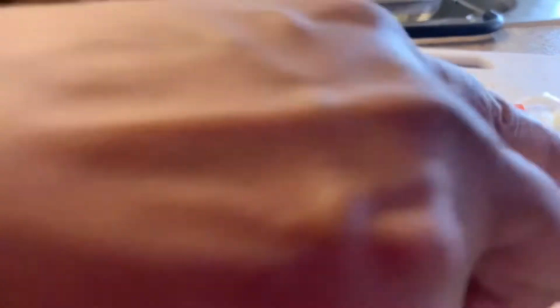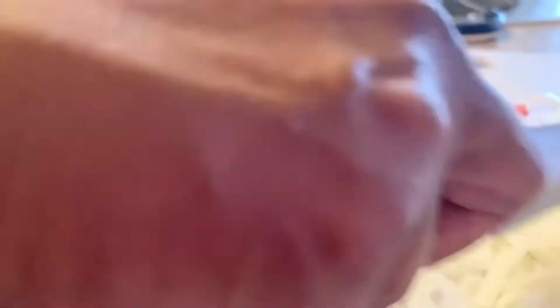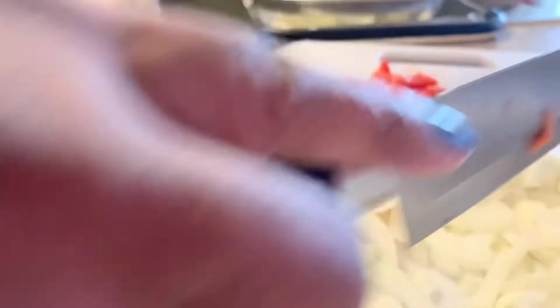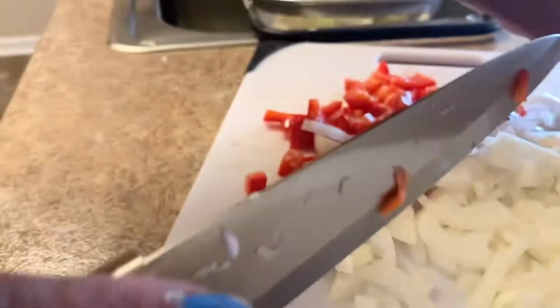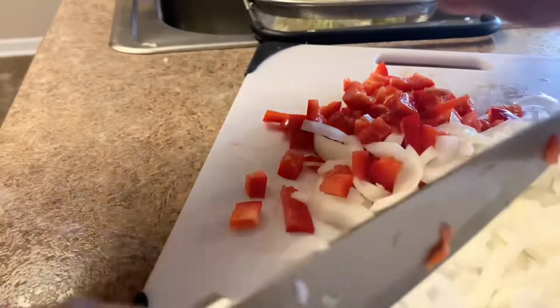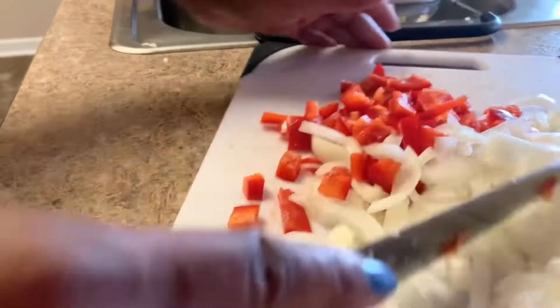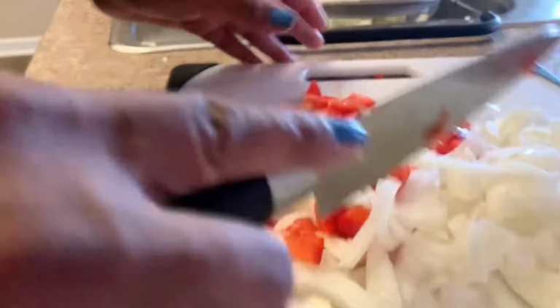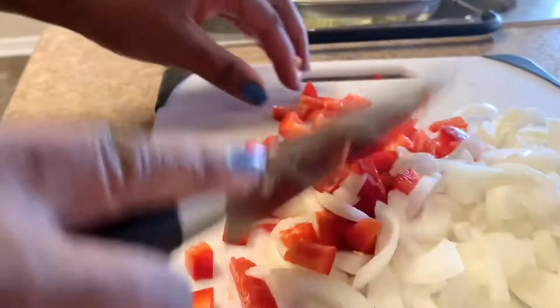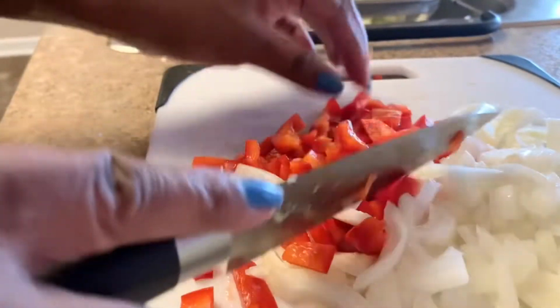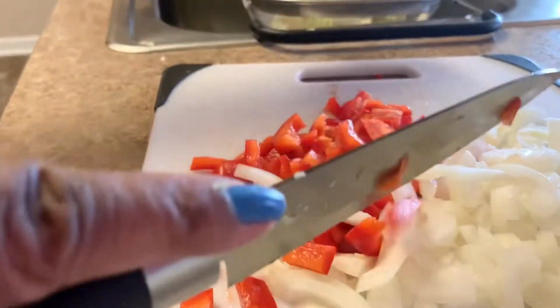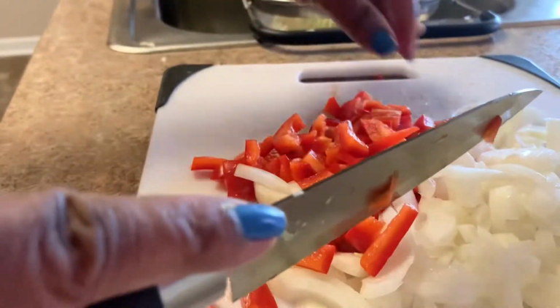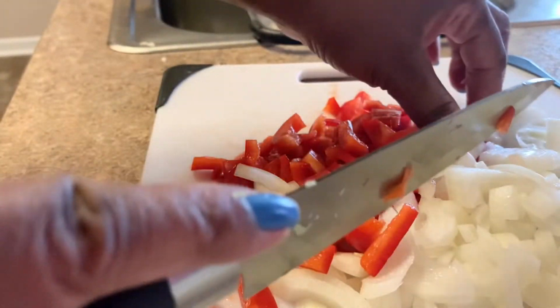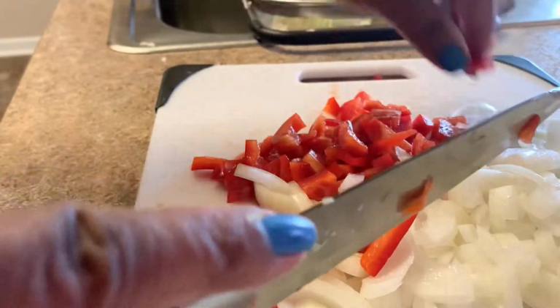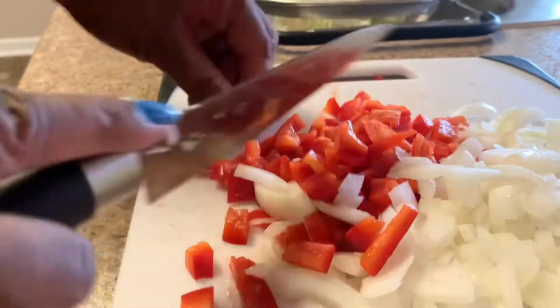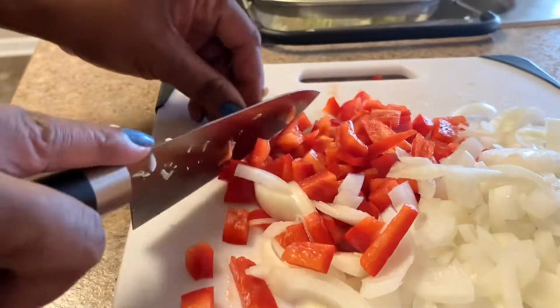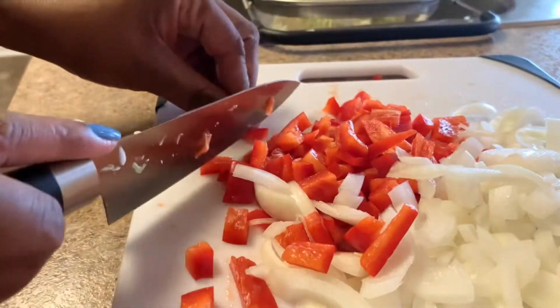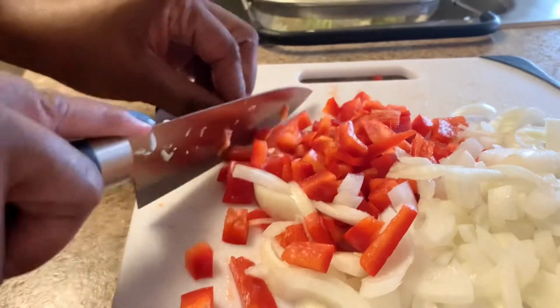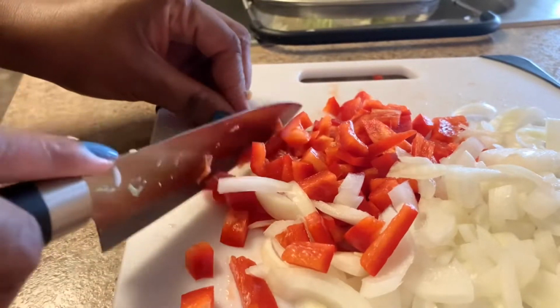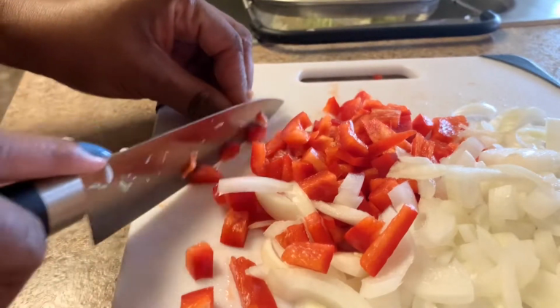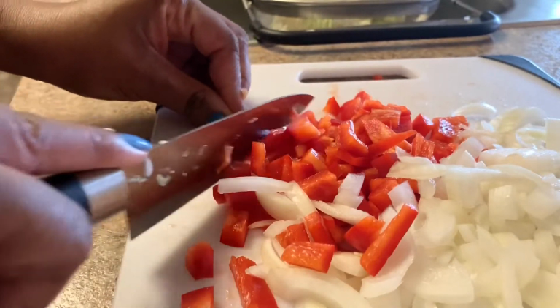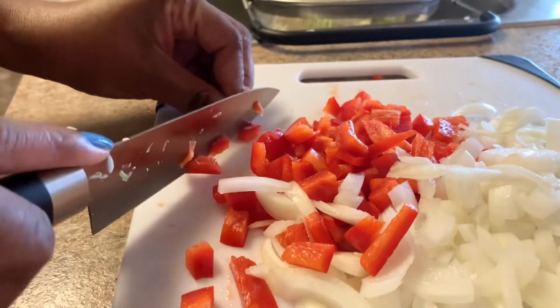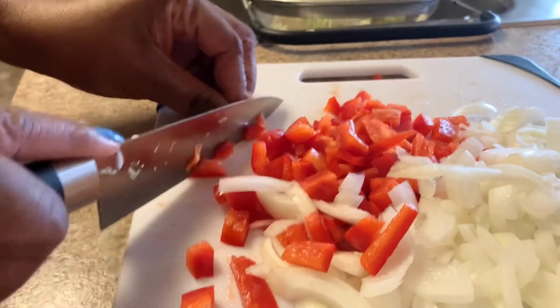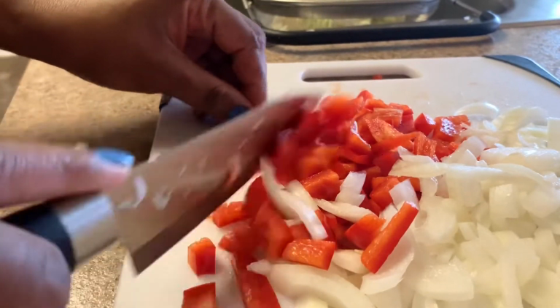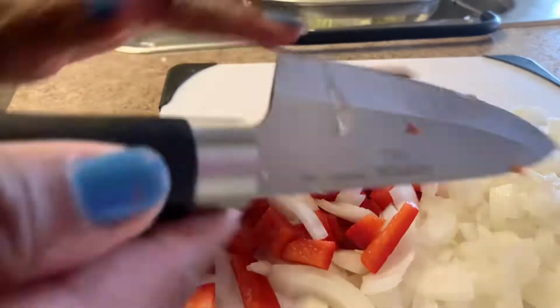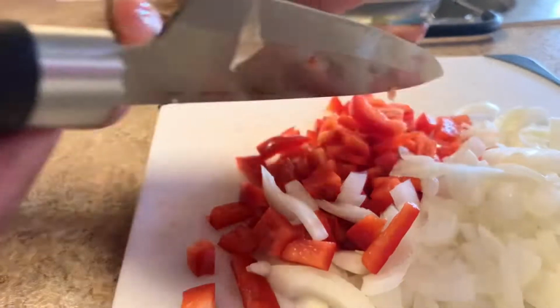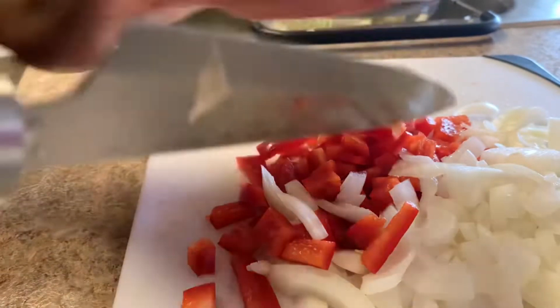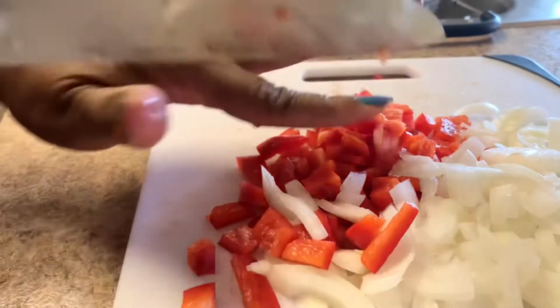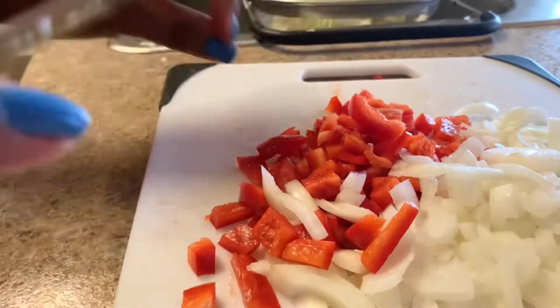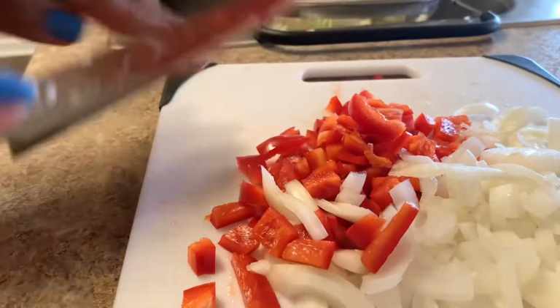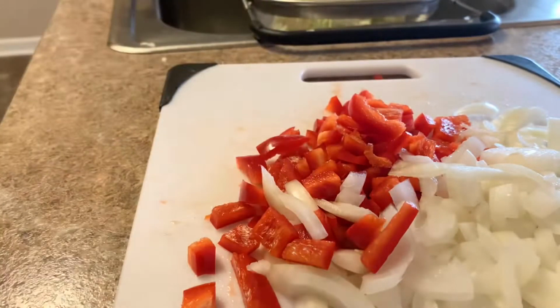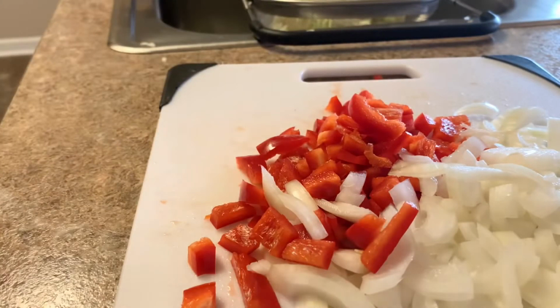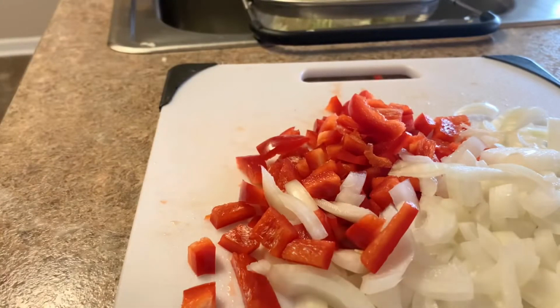So again, that was a medium onion and one red bell pepper. I'm going to put these to the side and now we're going to start on our meats.